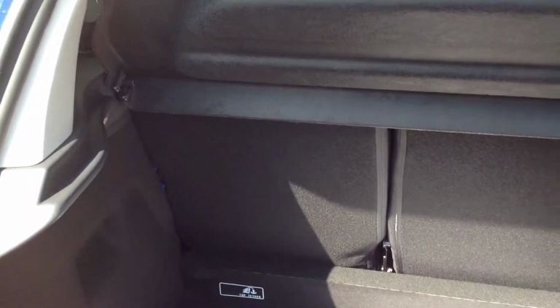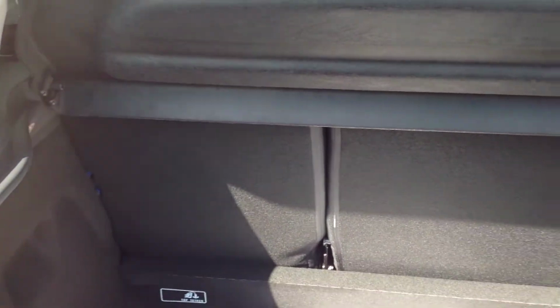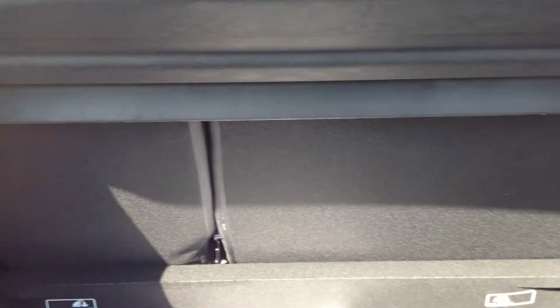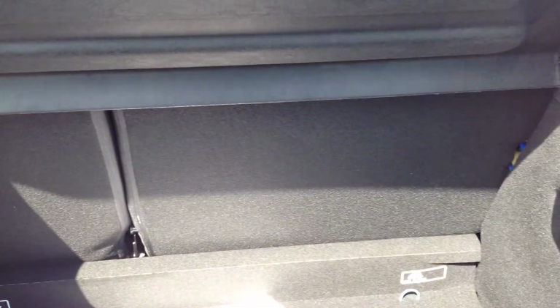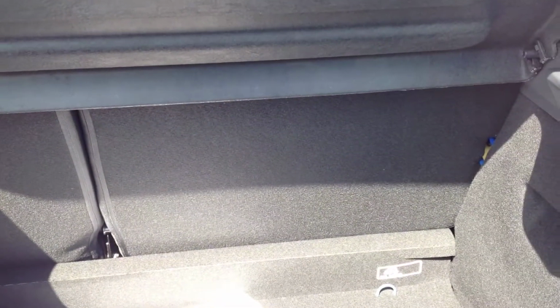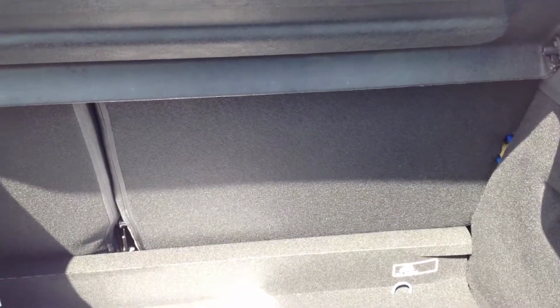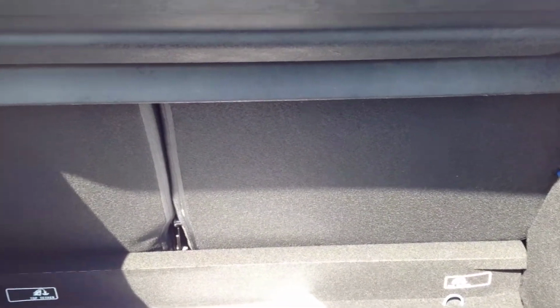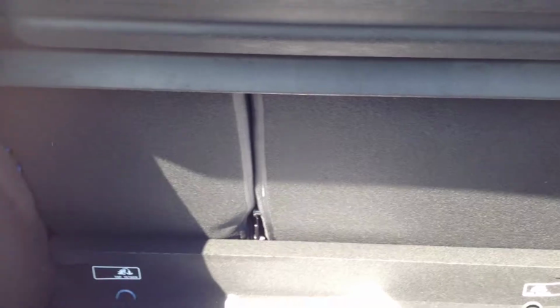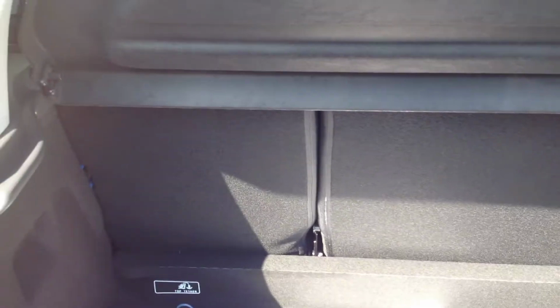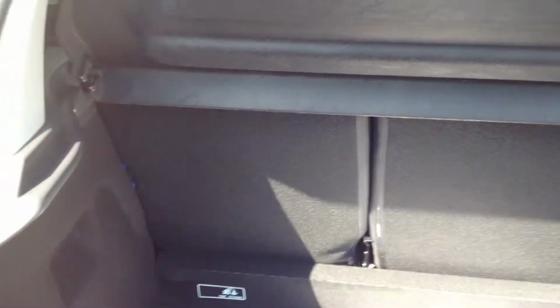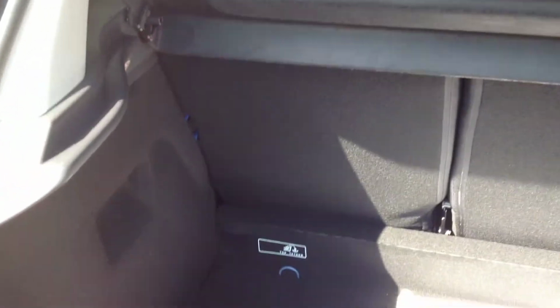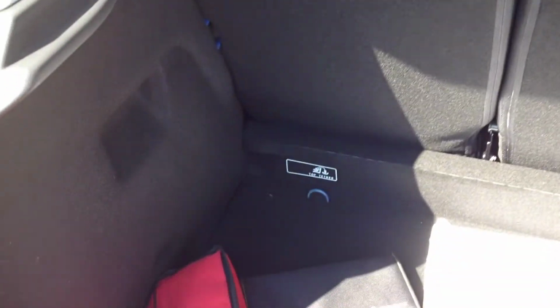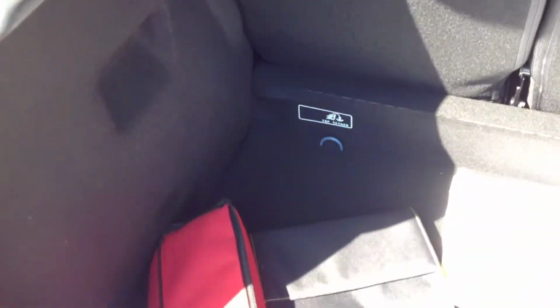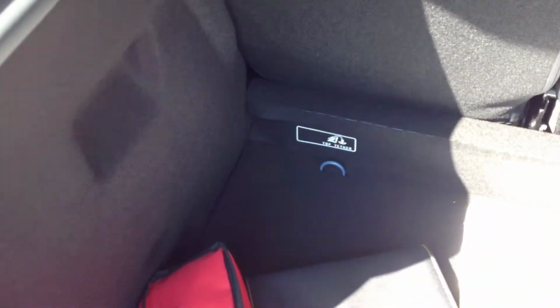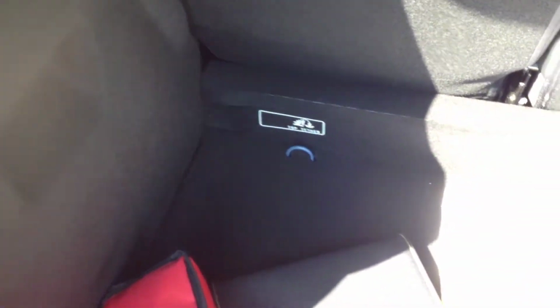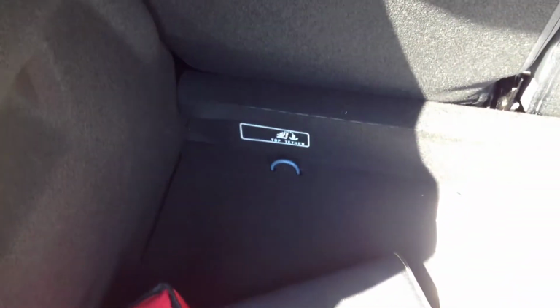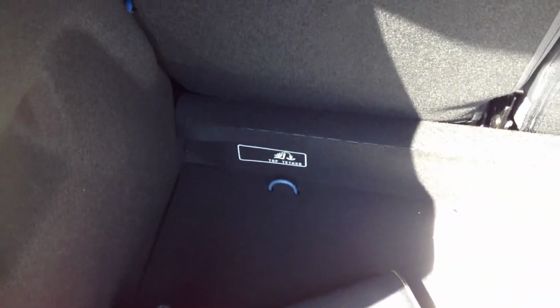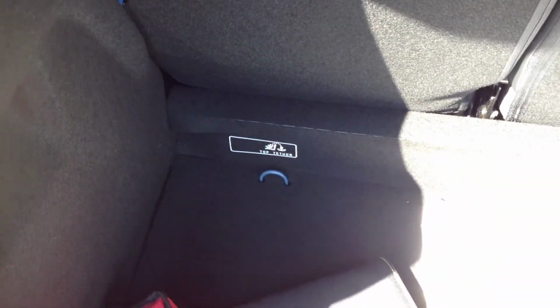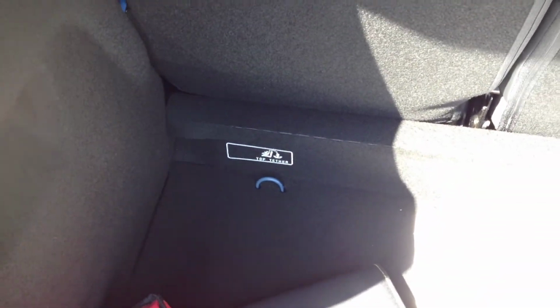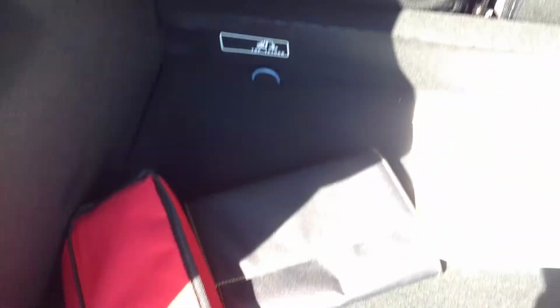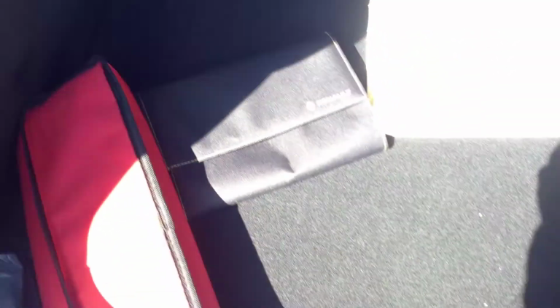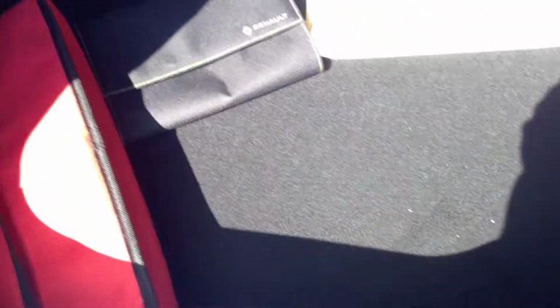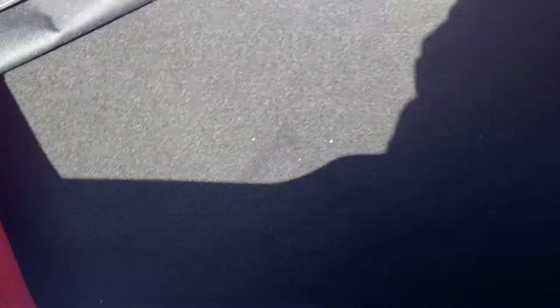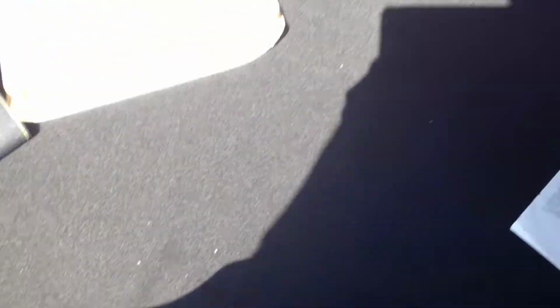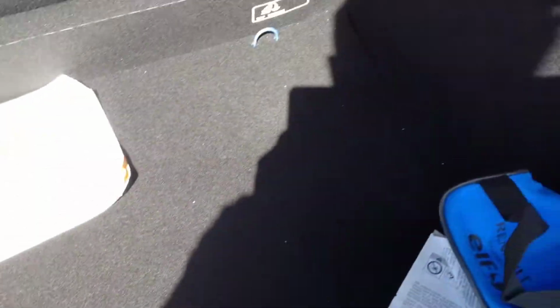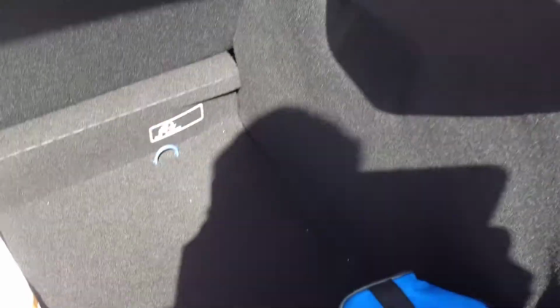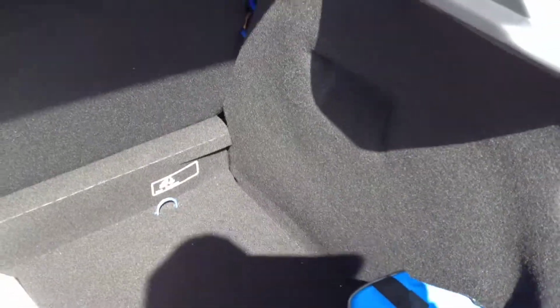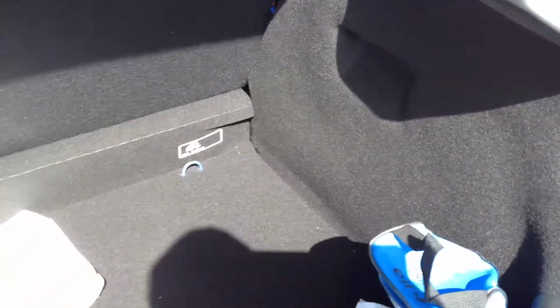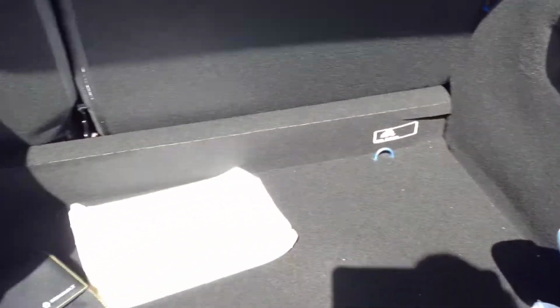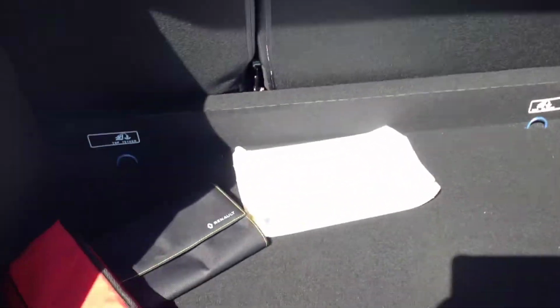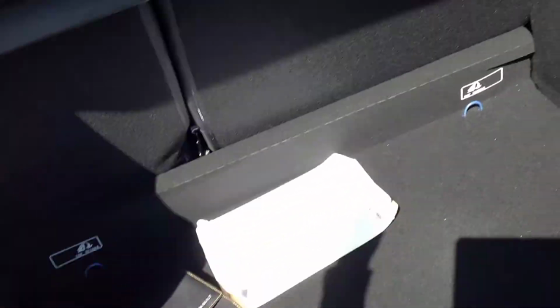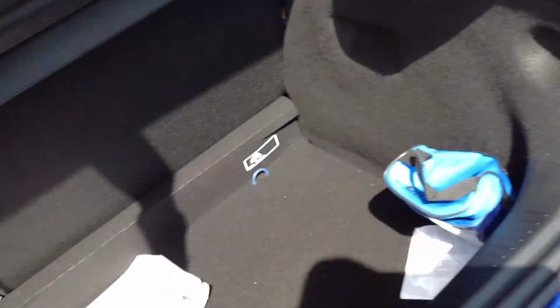Just coming into the boot area now. The rear seats have a 60-40 split fold-down option, and we have top tether loops there for child seating. All nice, clean and tidy.